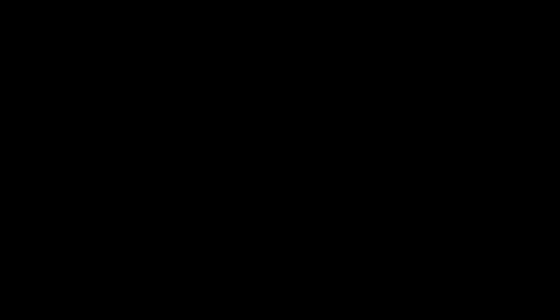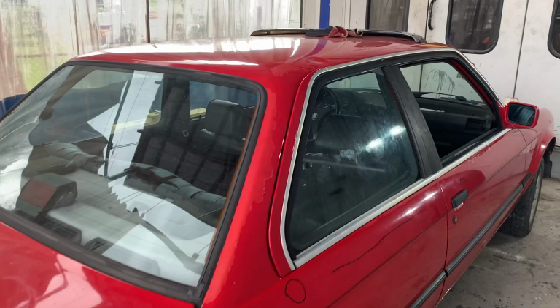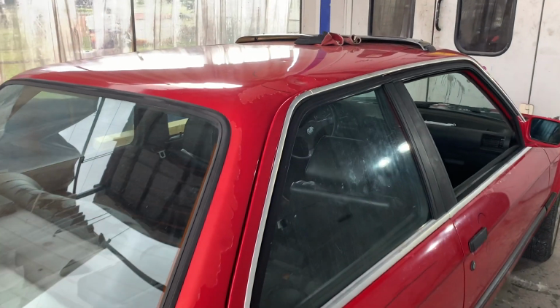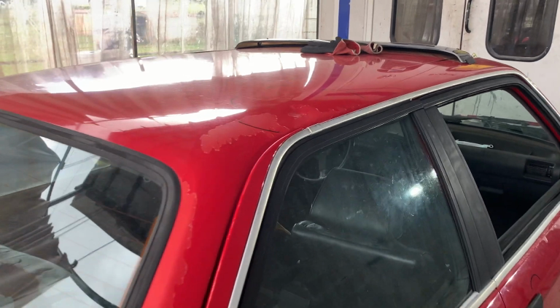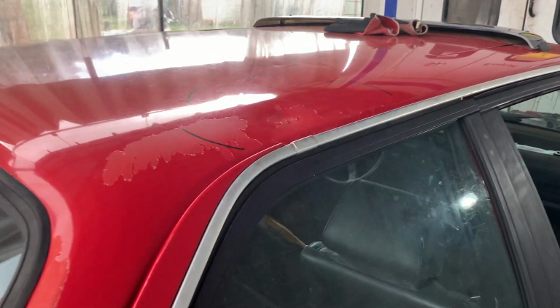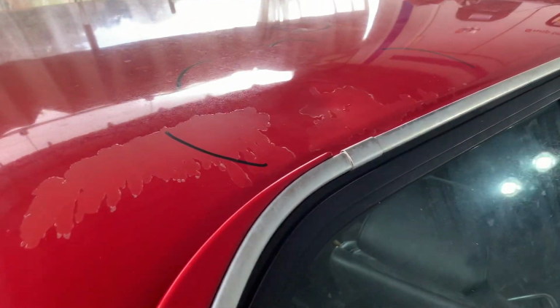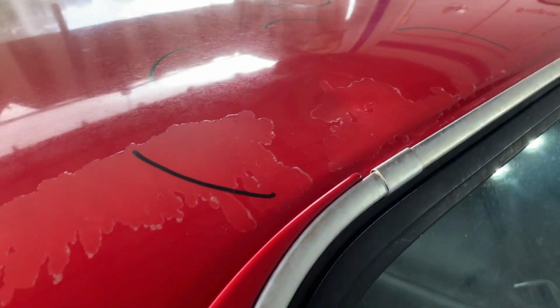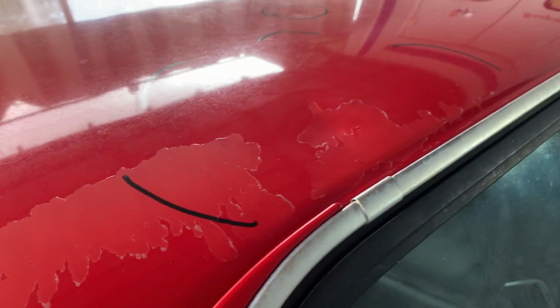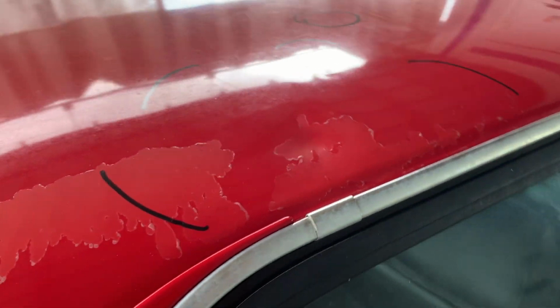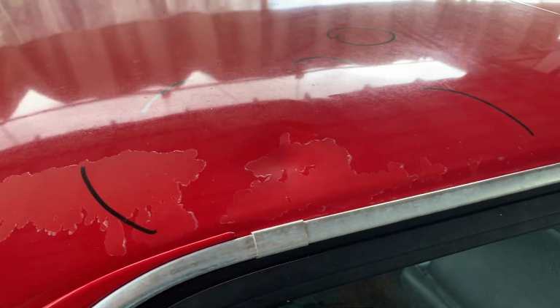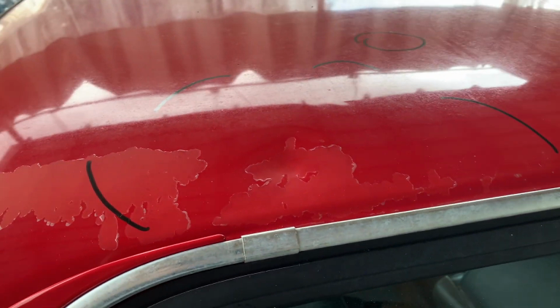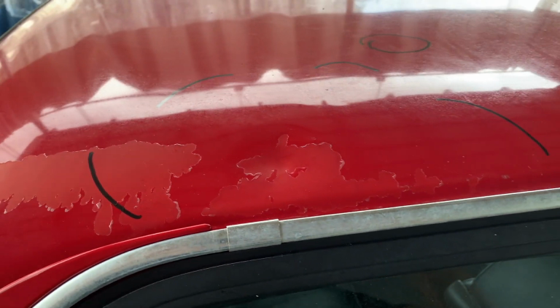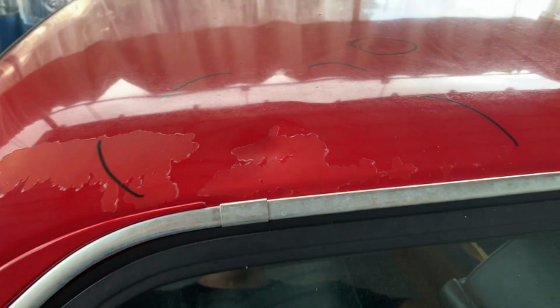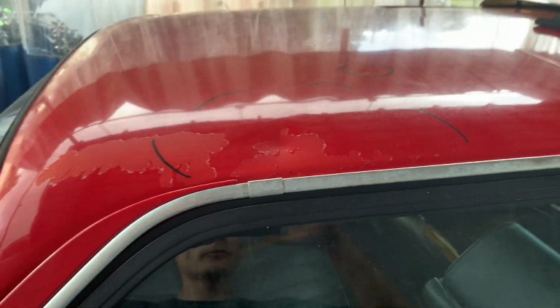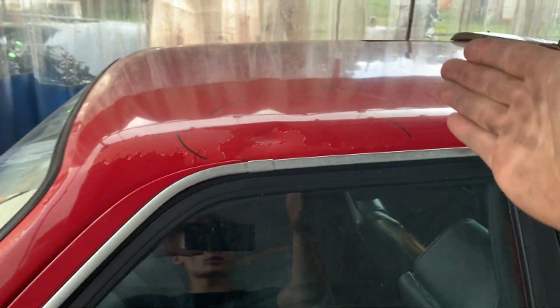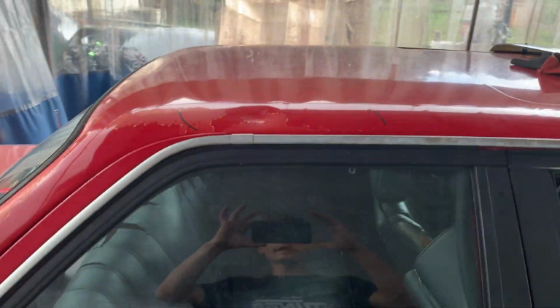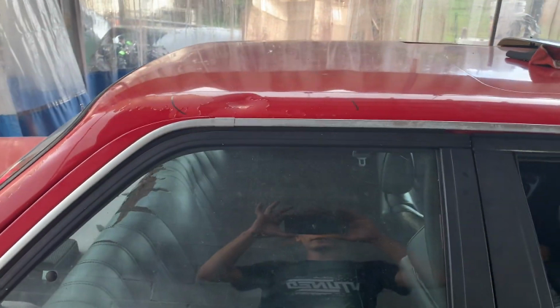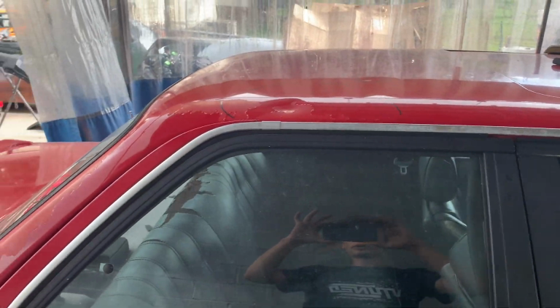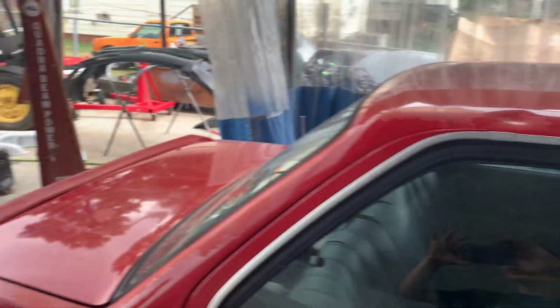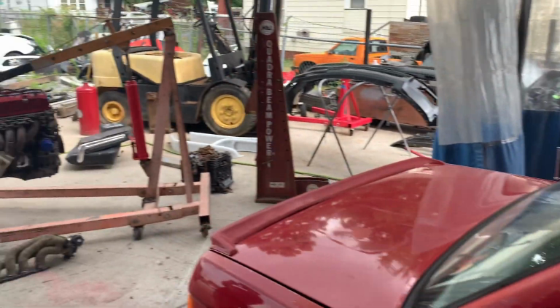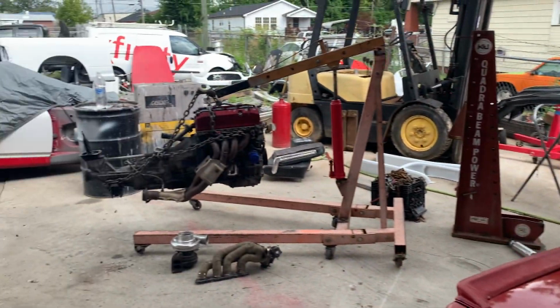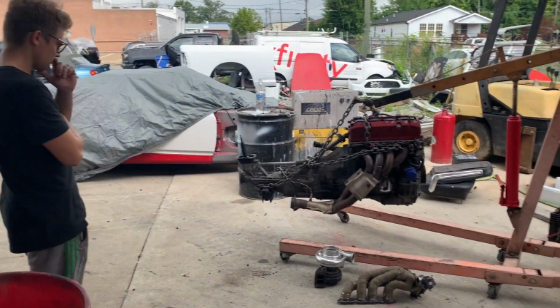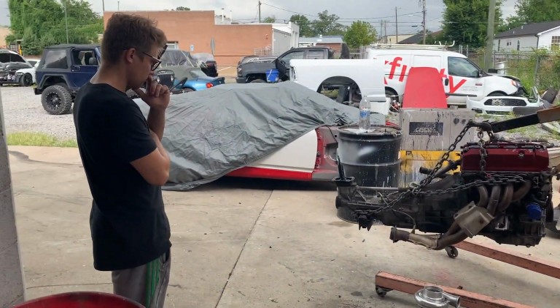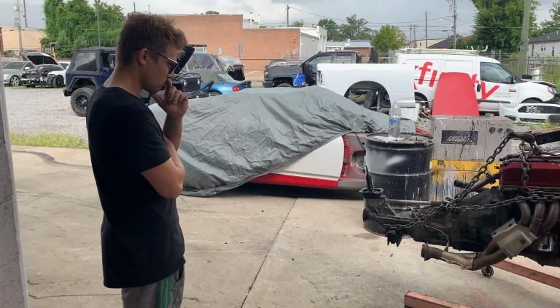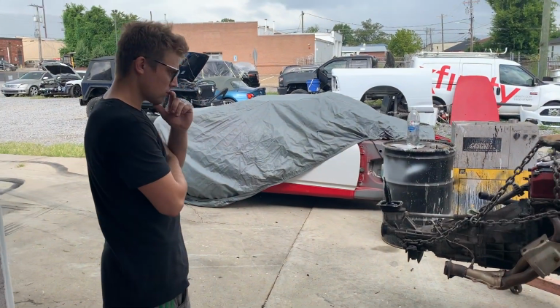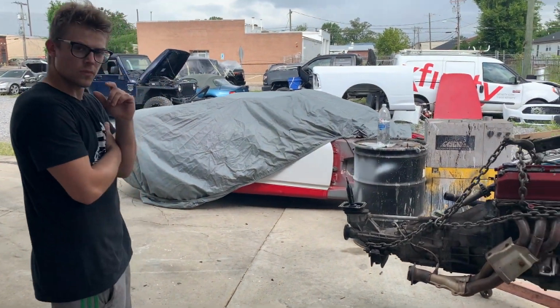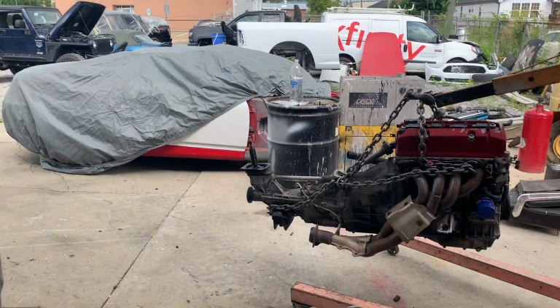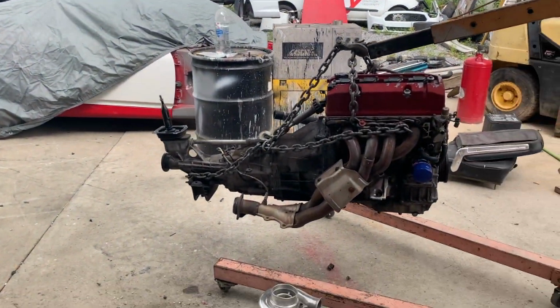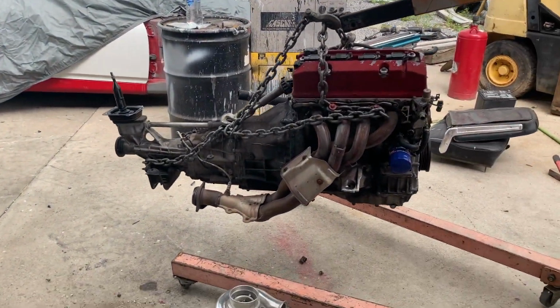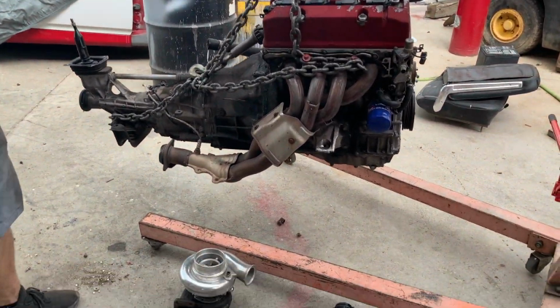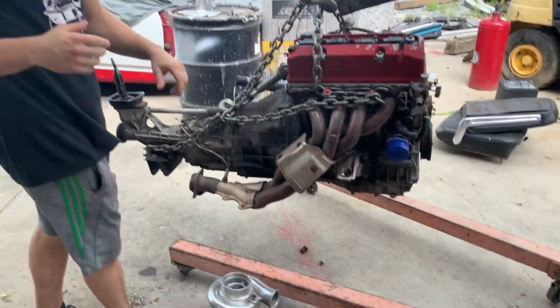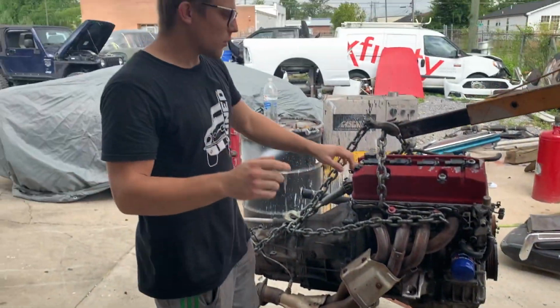I'm gonna start with this dent over here — I need to grind it down to the metal and start pulling it out. But before I get started on that, I did promise y'all that I would give an update on the swap, and Vlad's gonna tell us what we got here.